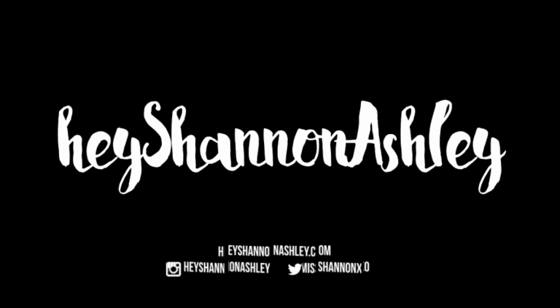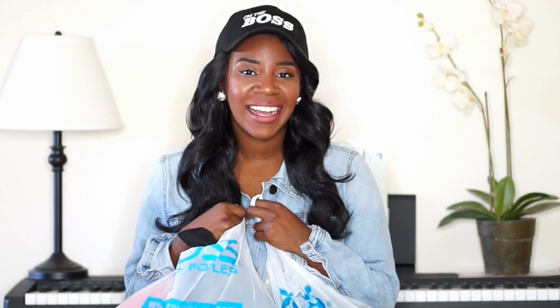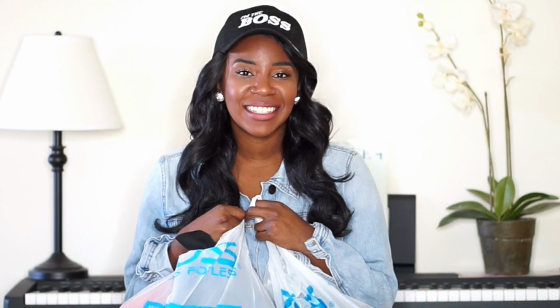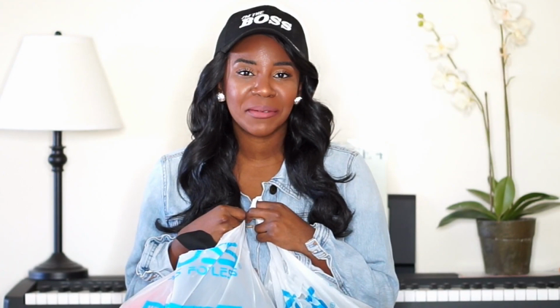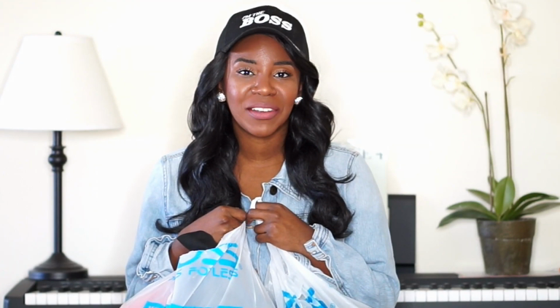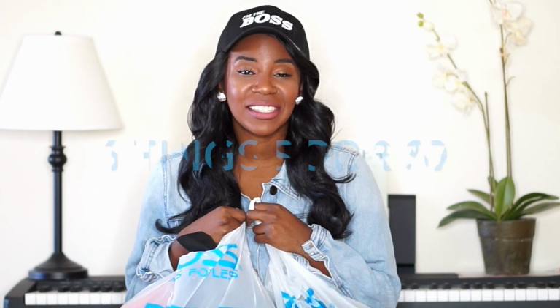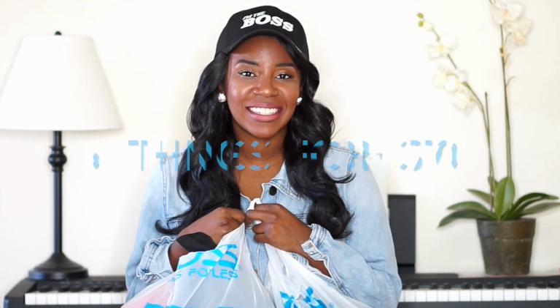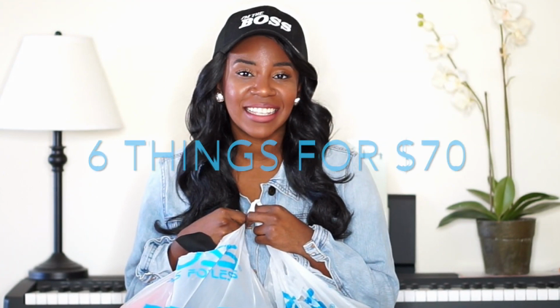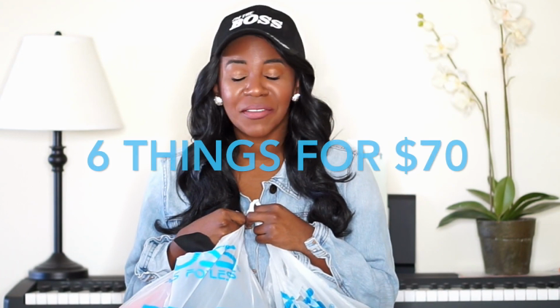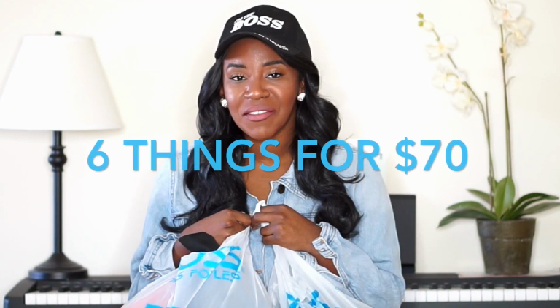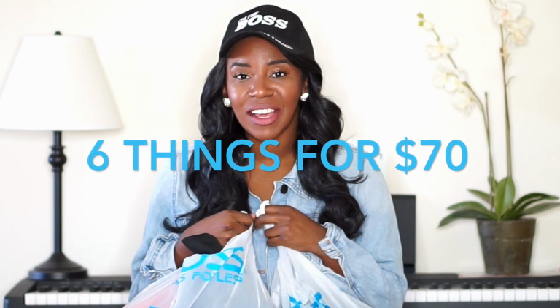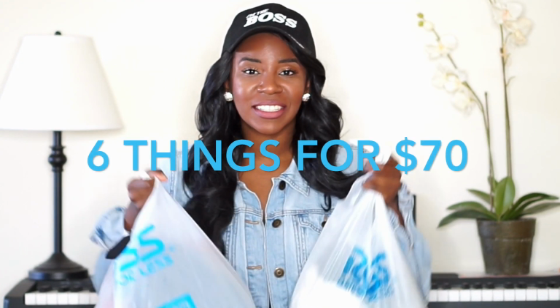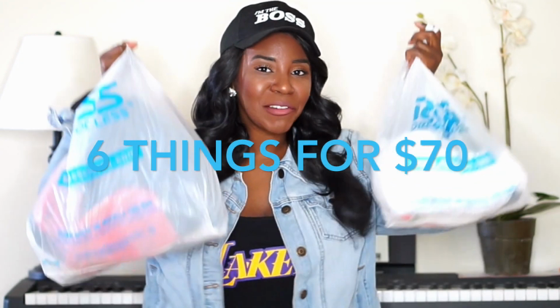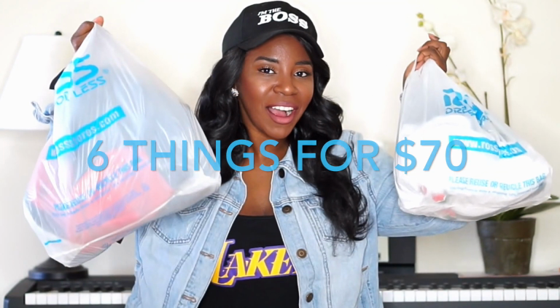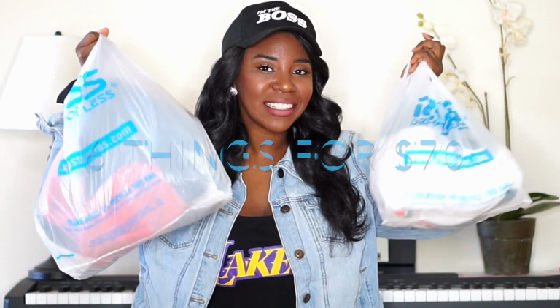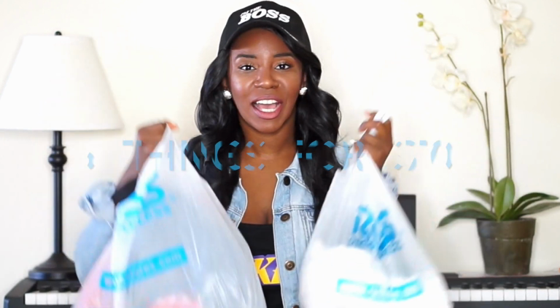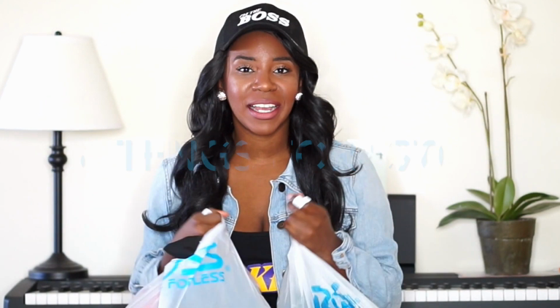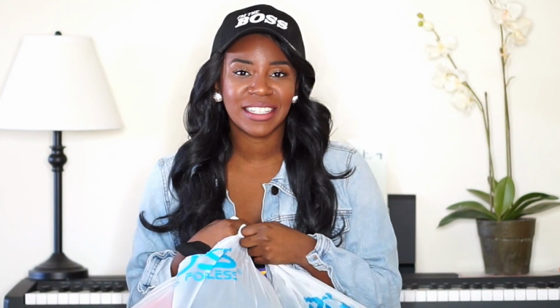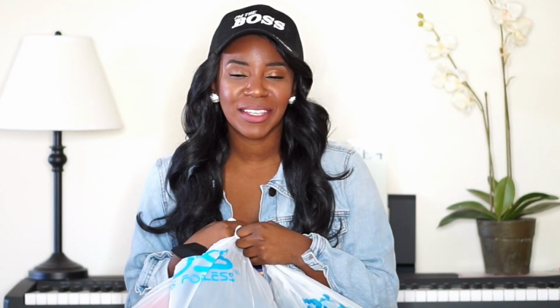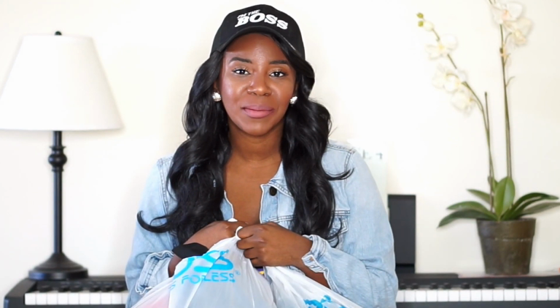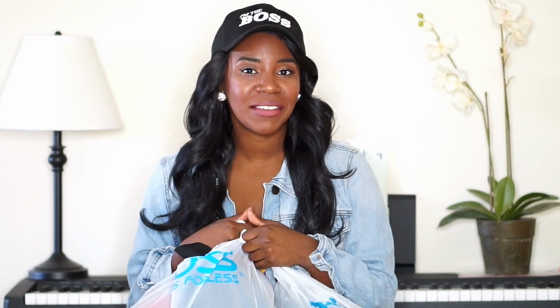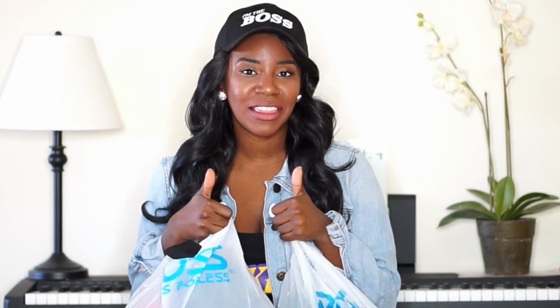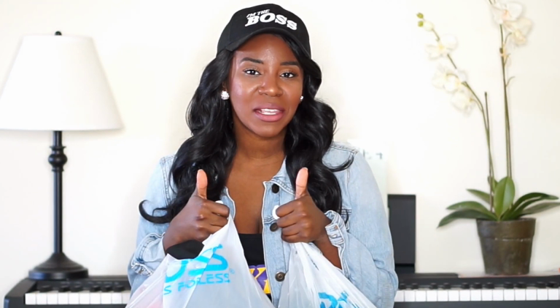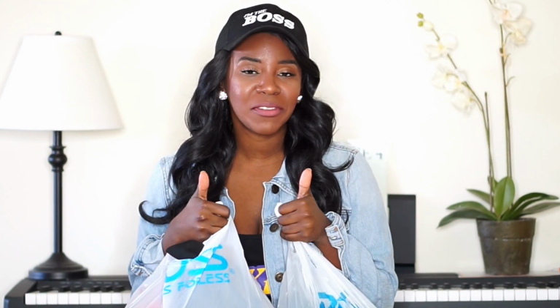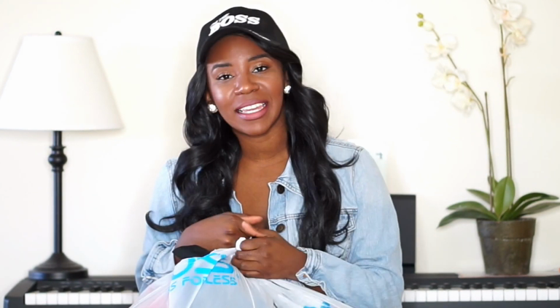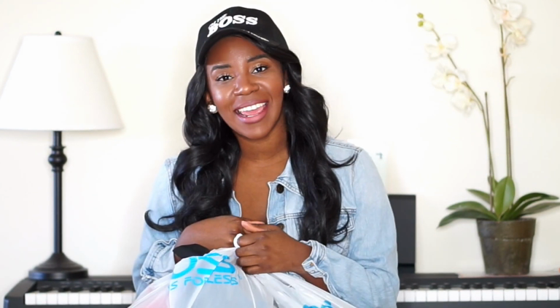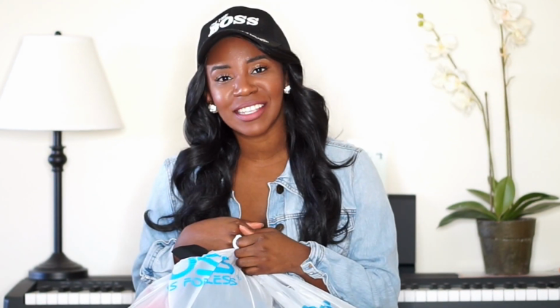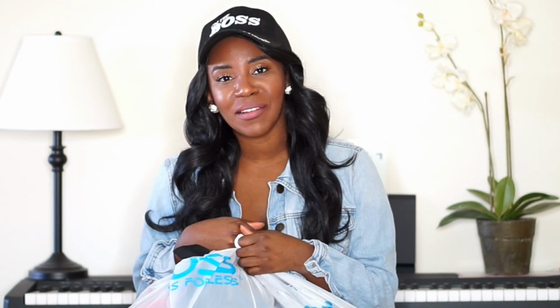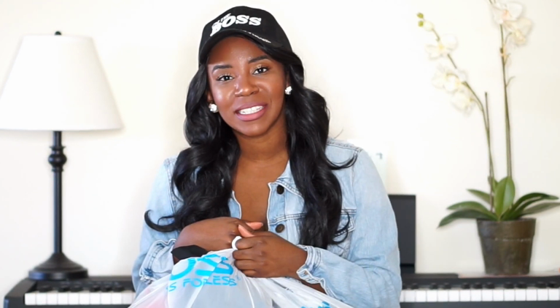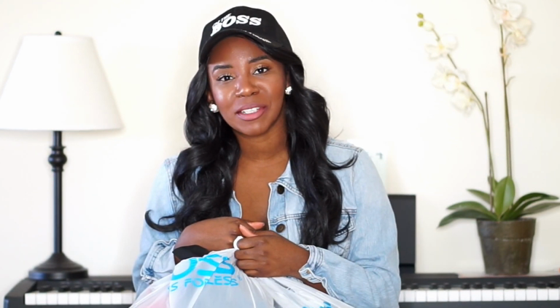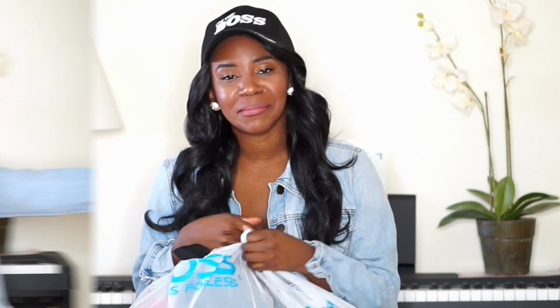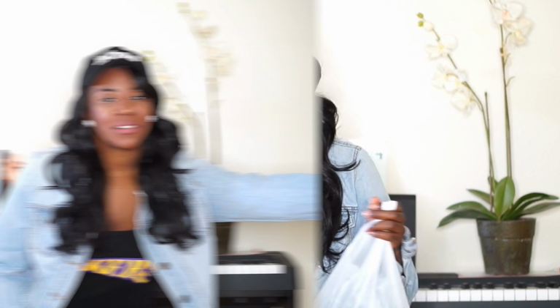Hey guys, today I'm going to be showing you six things I got for $70 at Ross. Let's hop right into this video — please give it a thumbs up if you like it, and as always please subscribe.